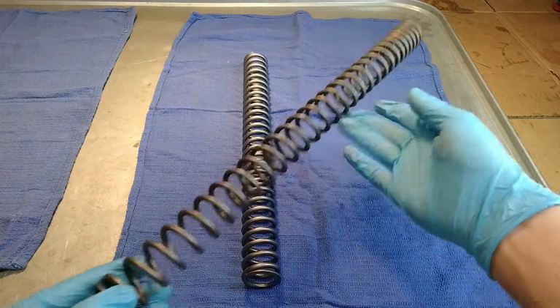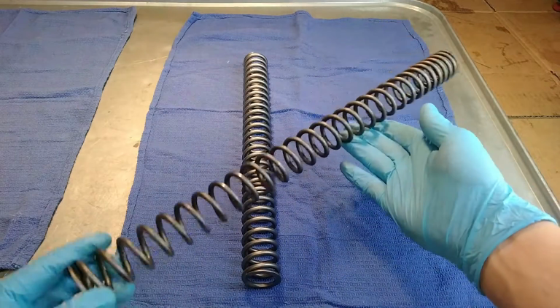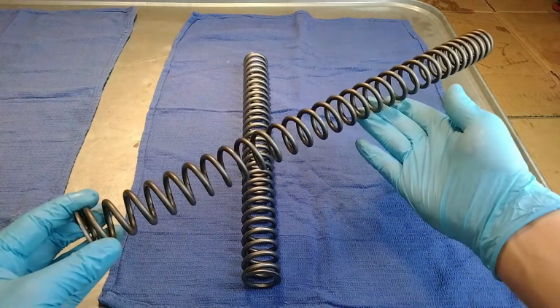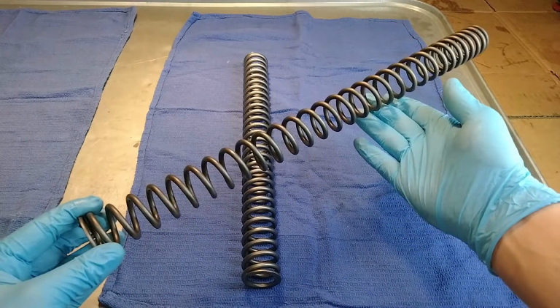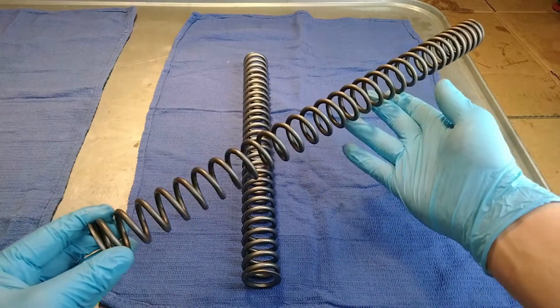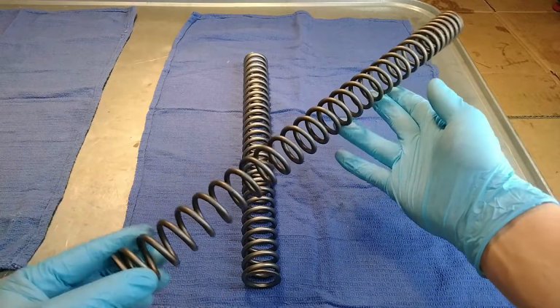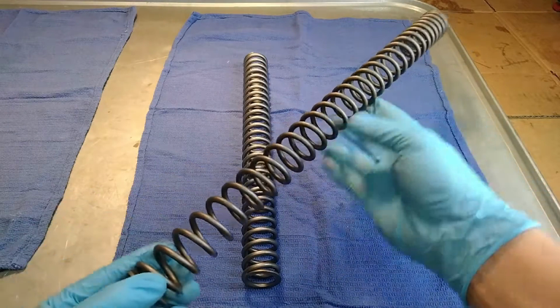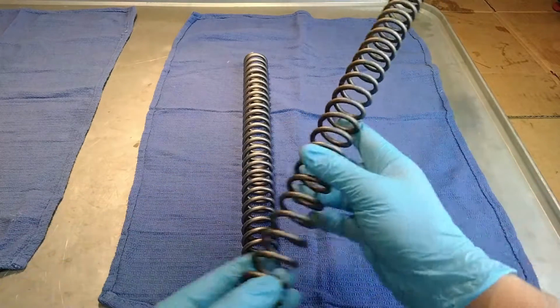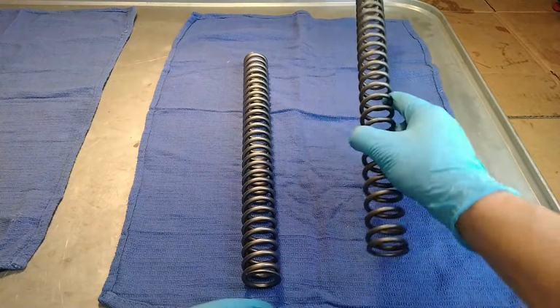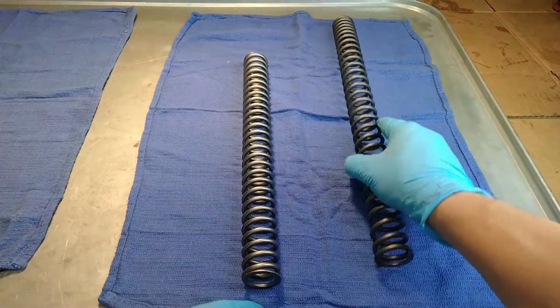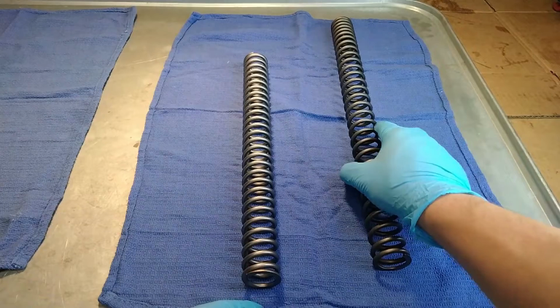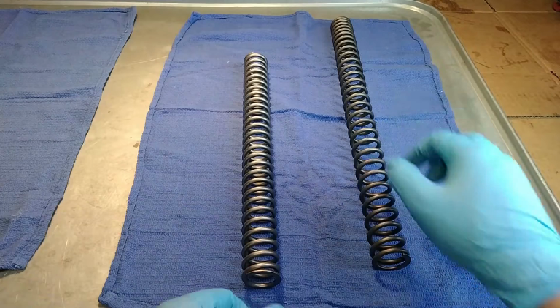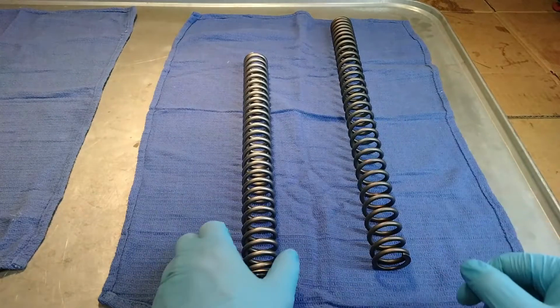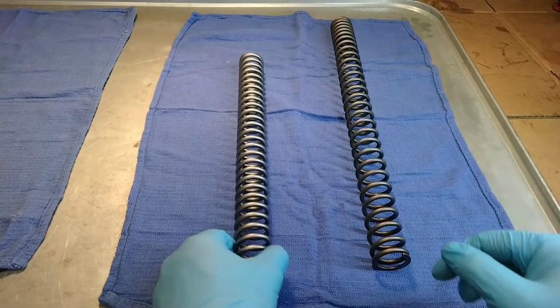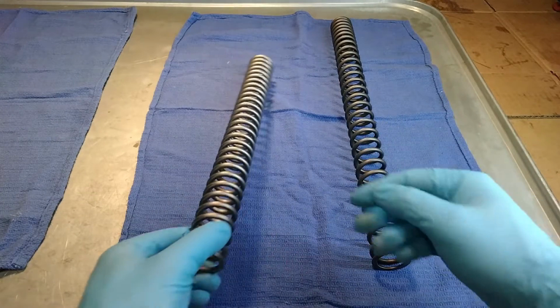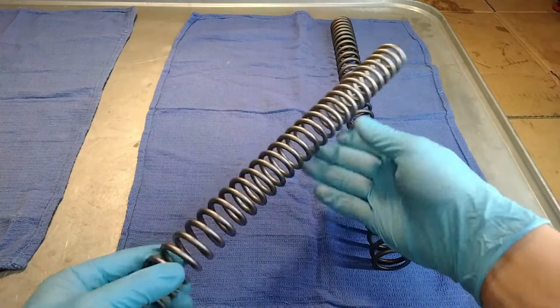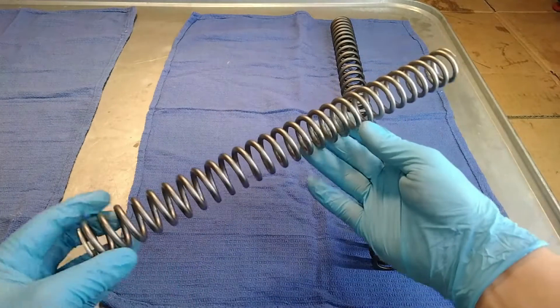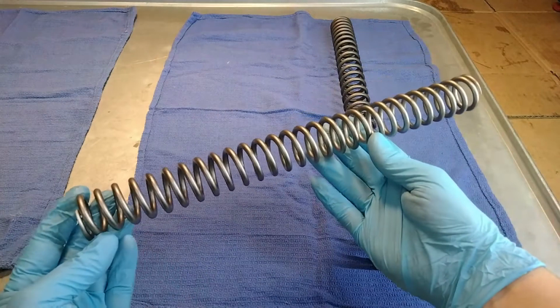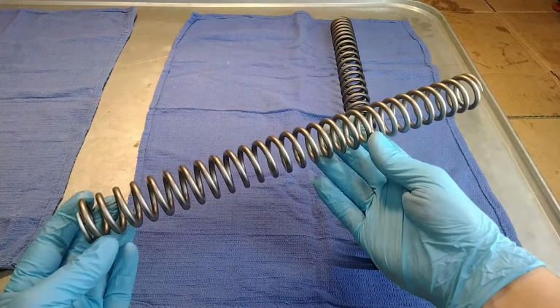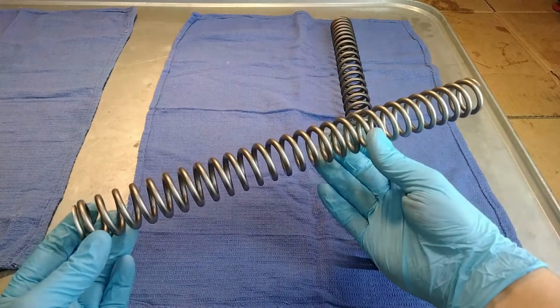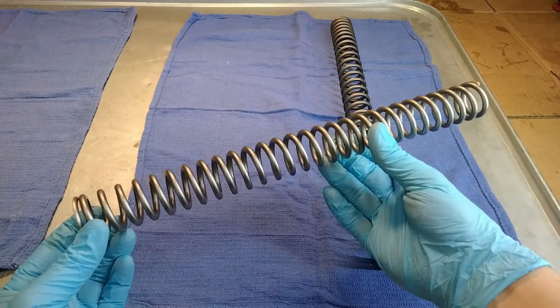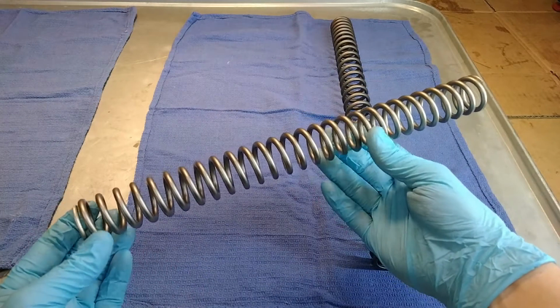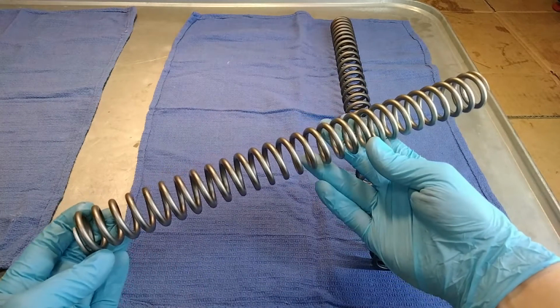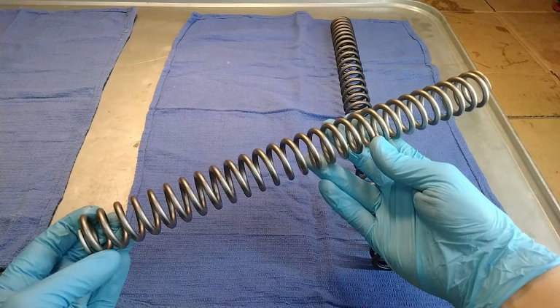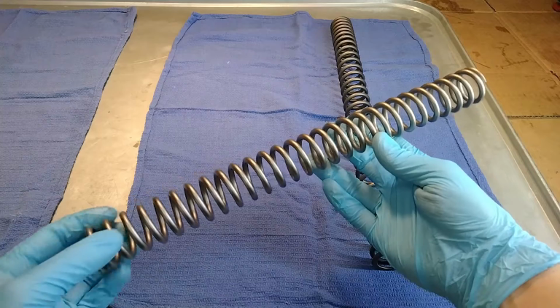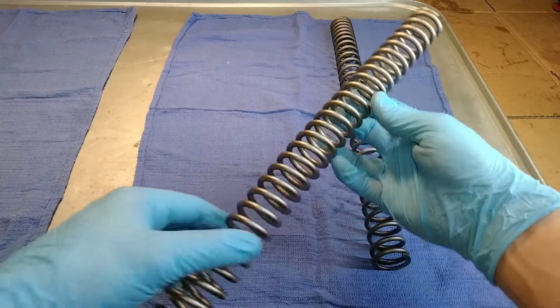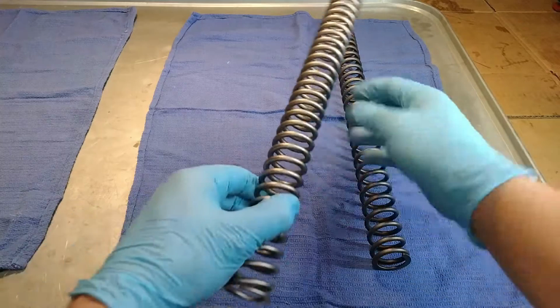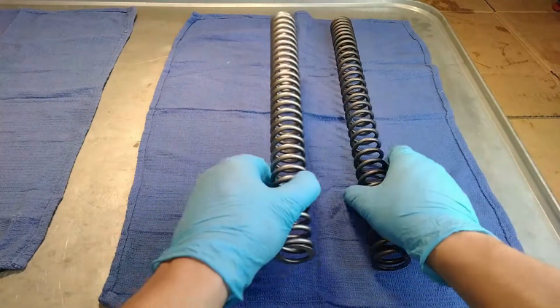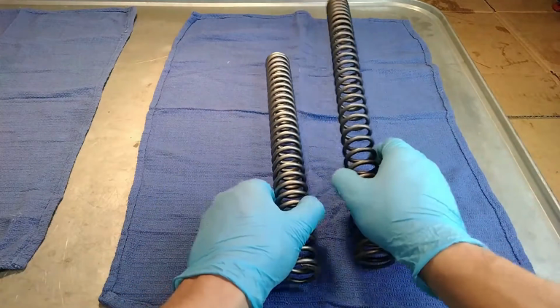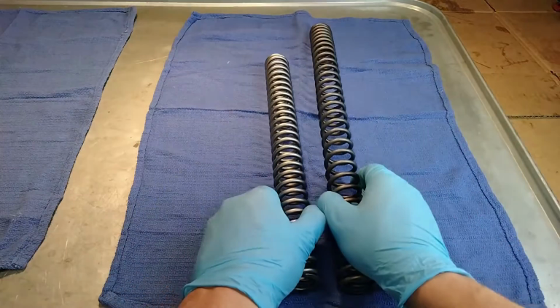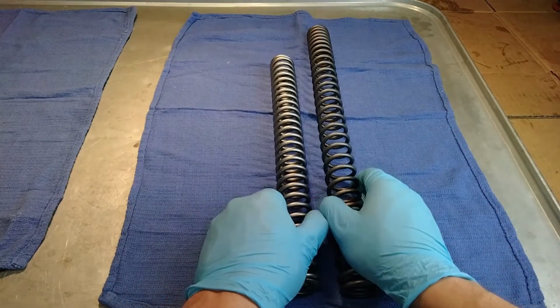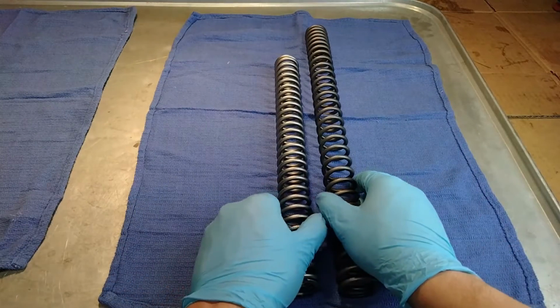If you take a look at the stock spring, you'll see it's quite a bit longer than this new one. The Racetech spring is a stiffer rate, but since it's shorter, that means I'm not going to be able to reuse my stock preload spacers.